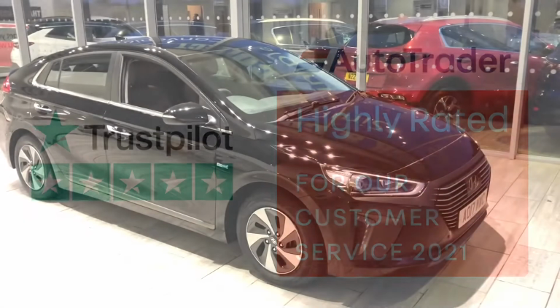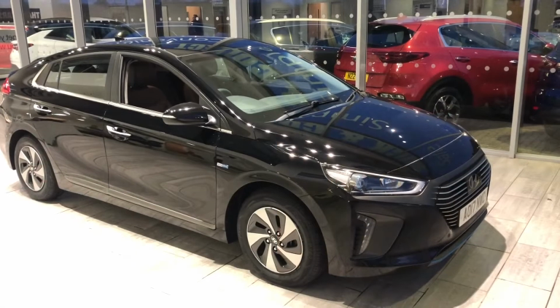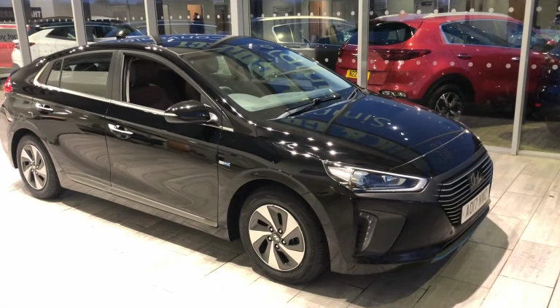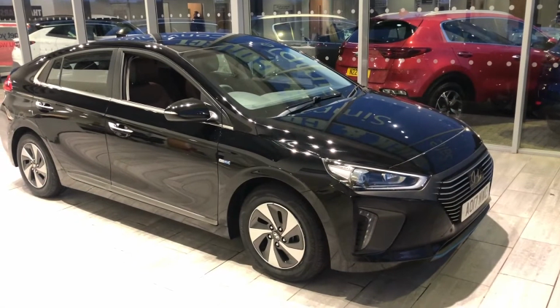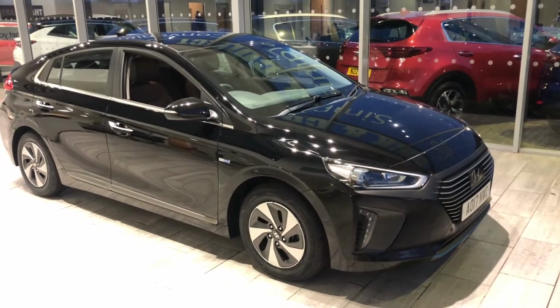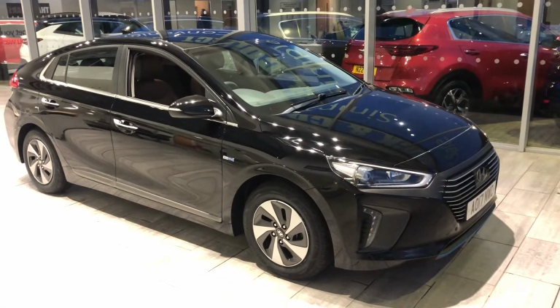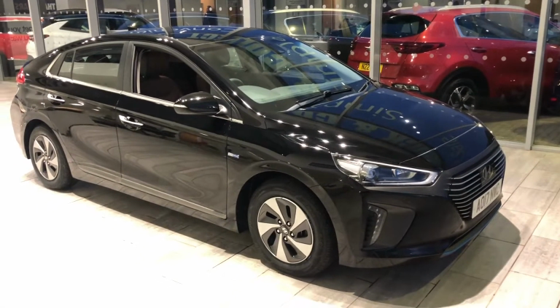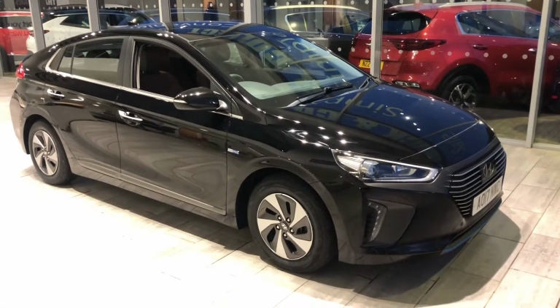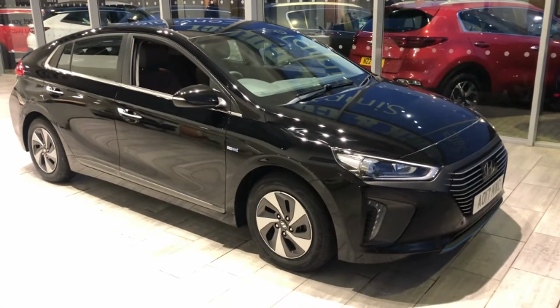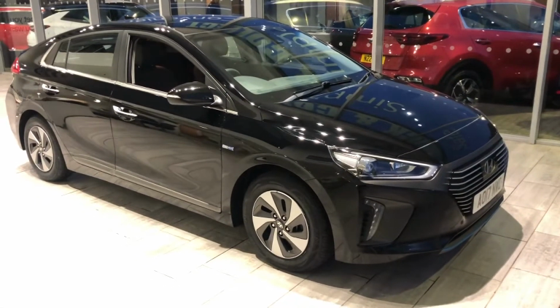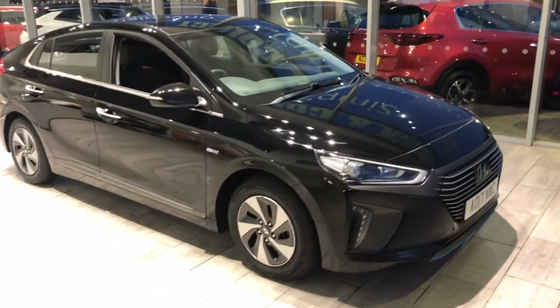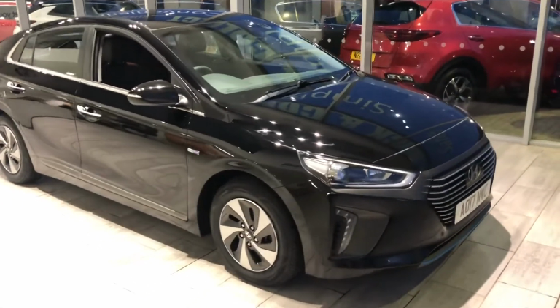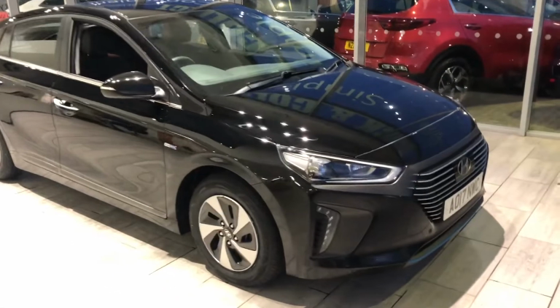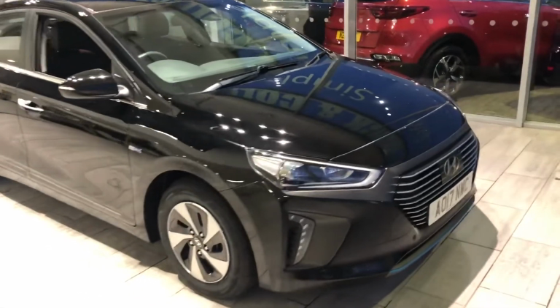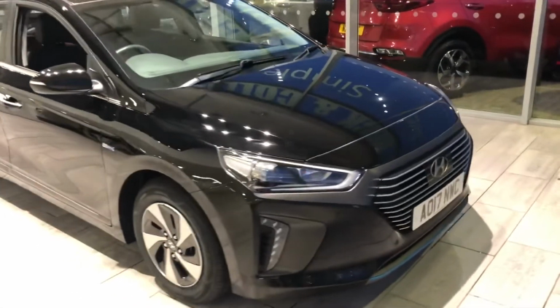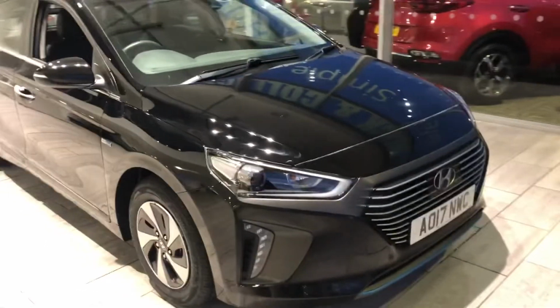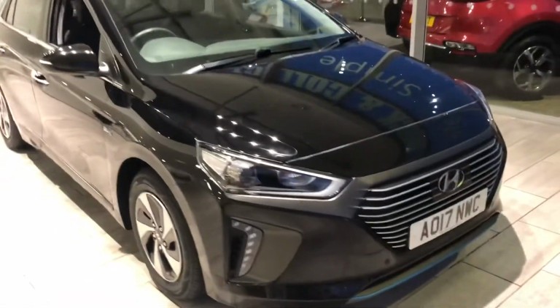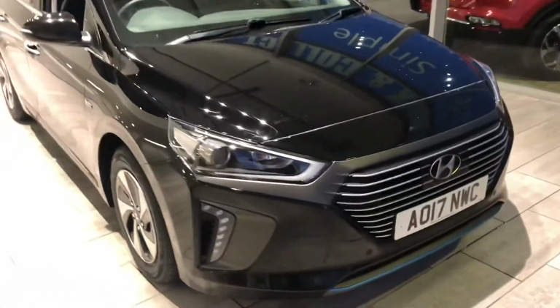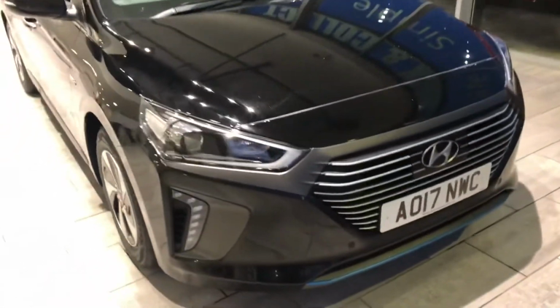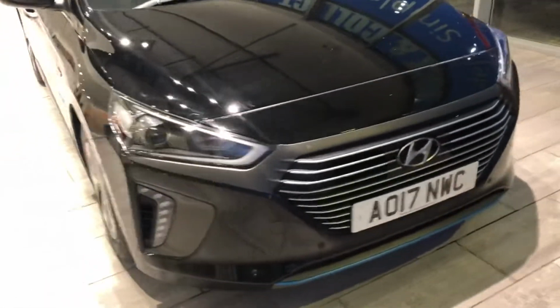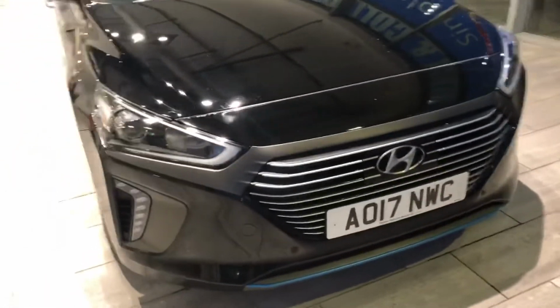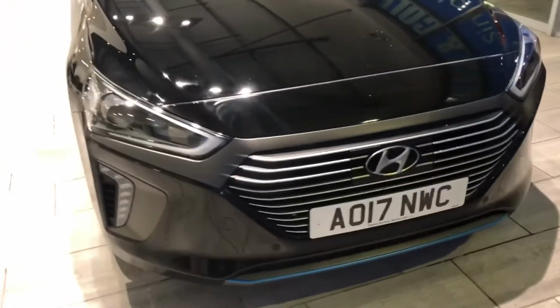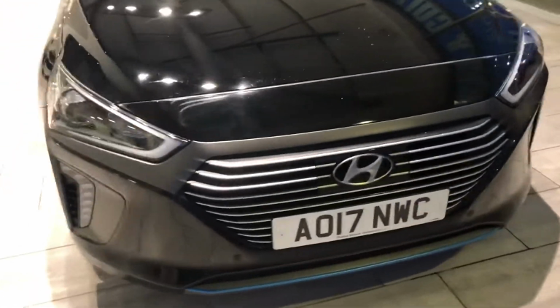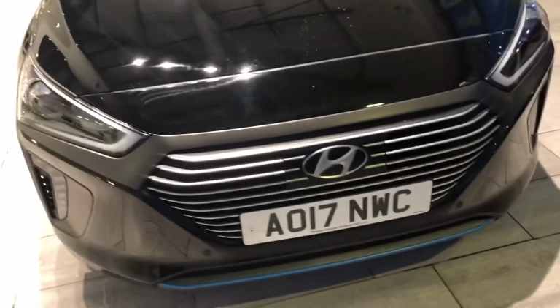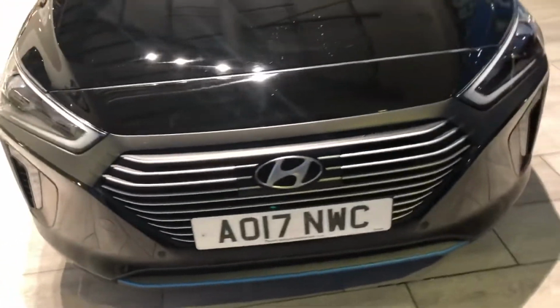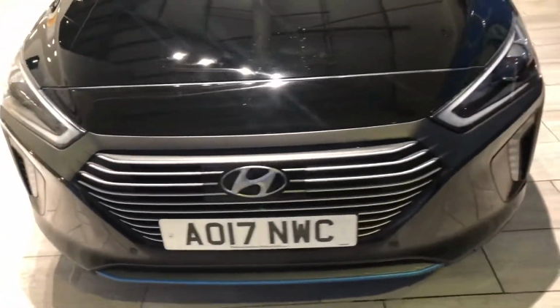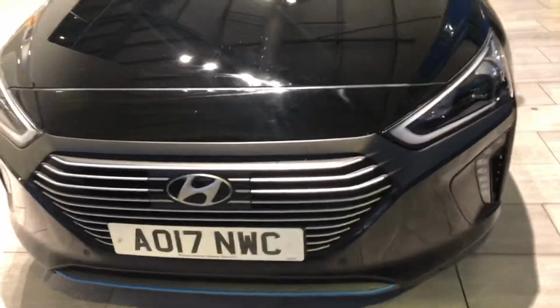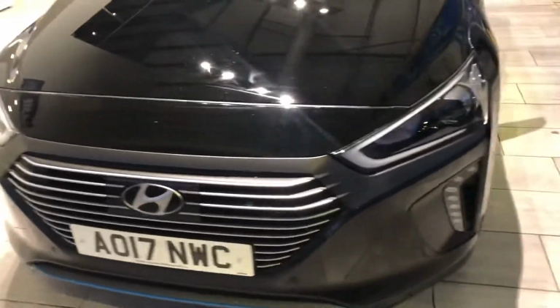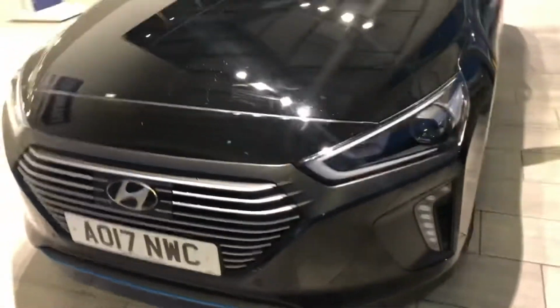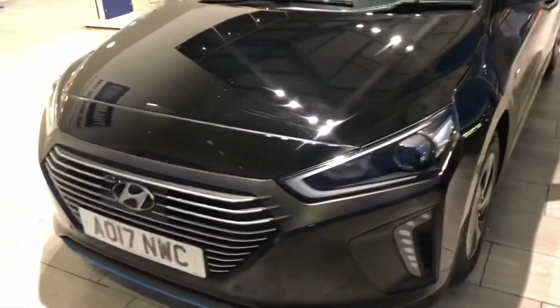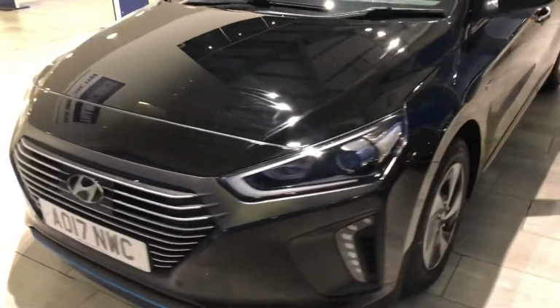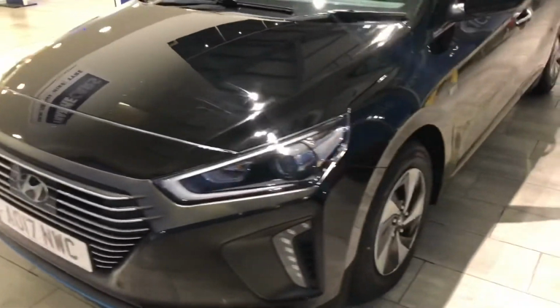Welcome to Tamed Cars. Here we have a Hyundai IONIQ. It's a 2017 model with front and rear parking sensors and rear camera. It's hybrid.